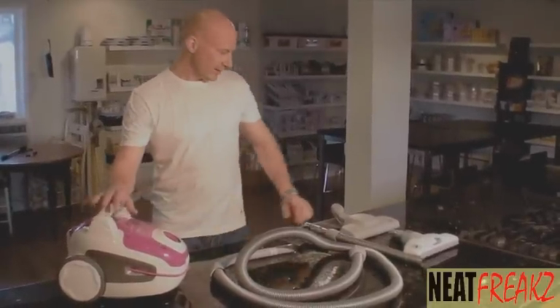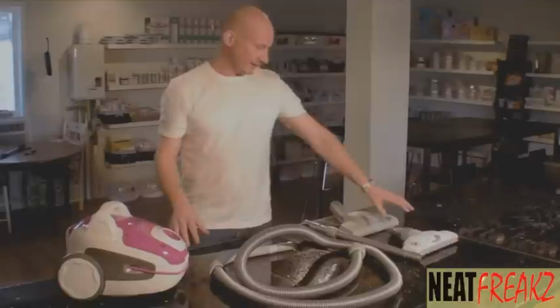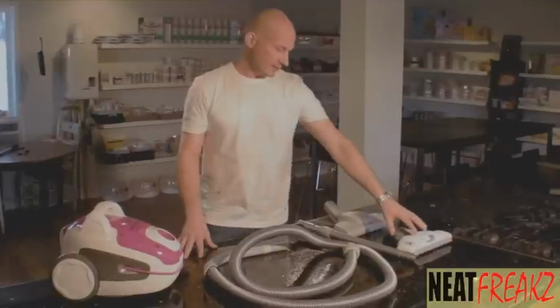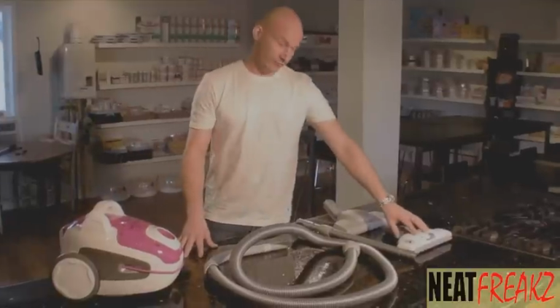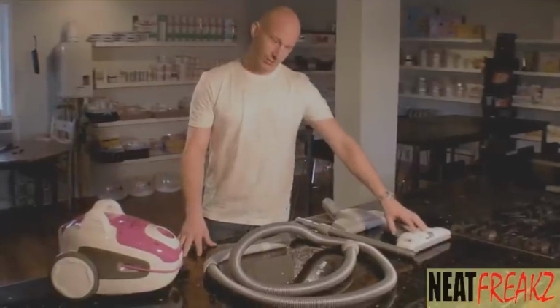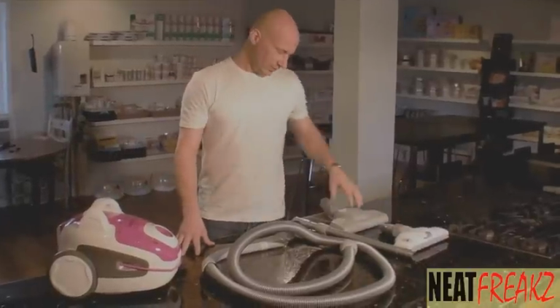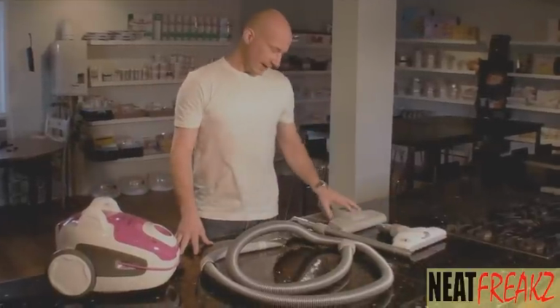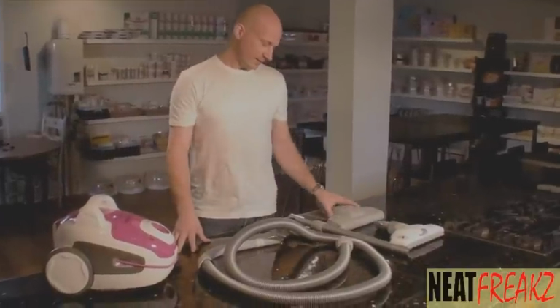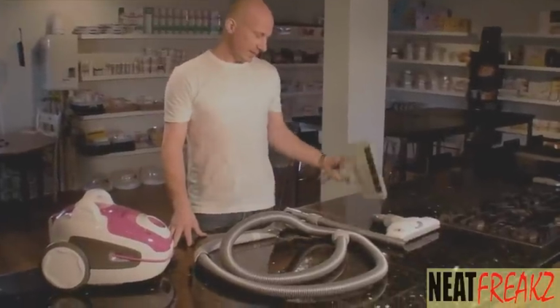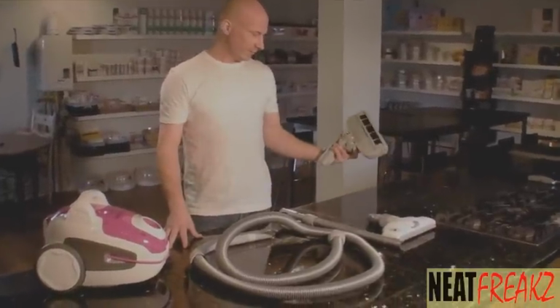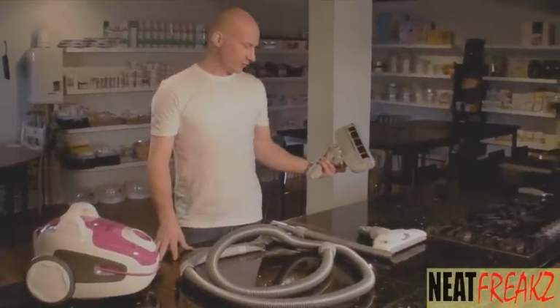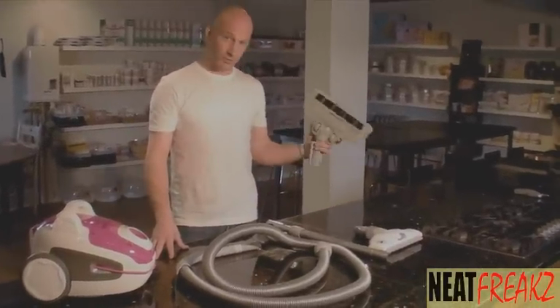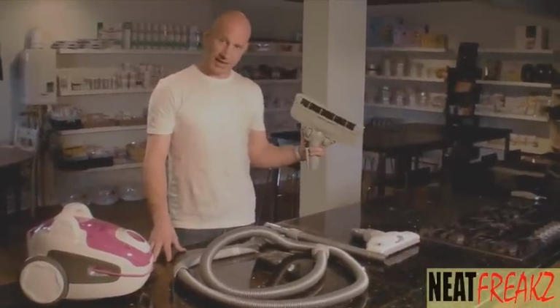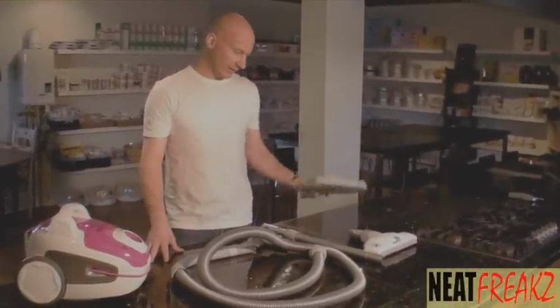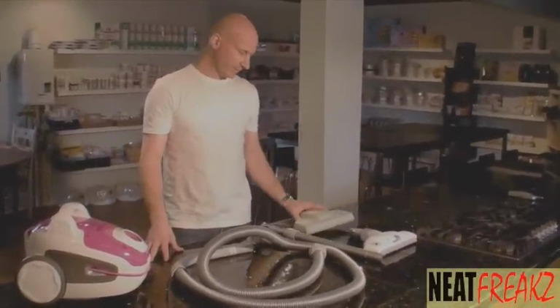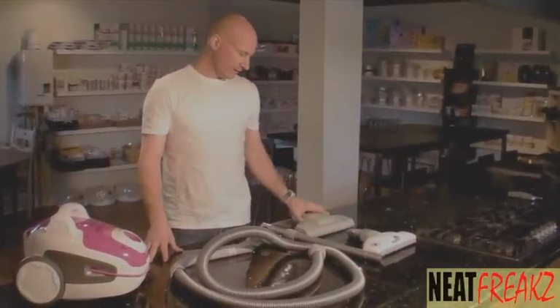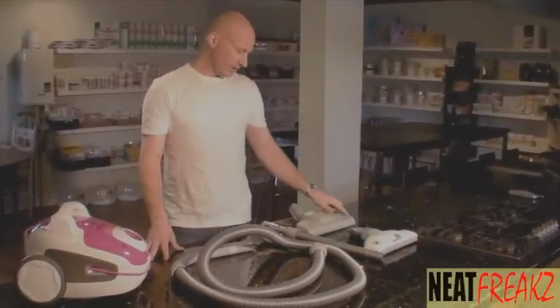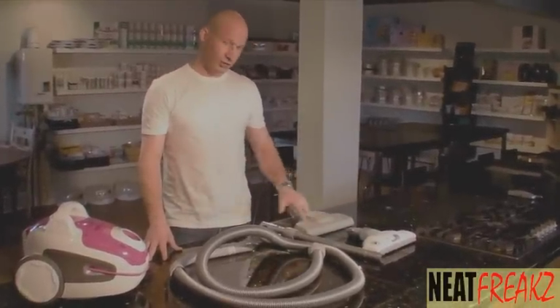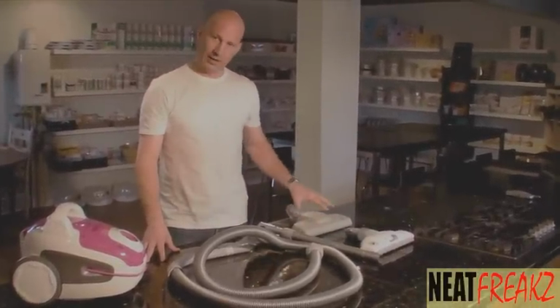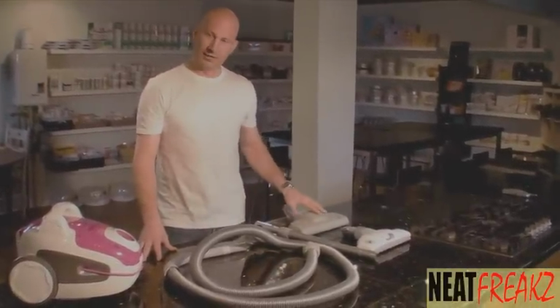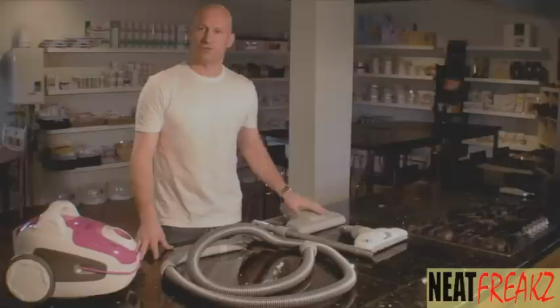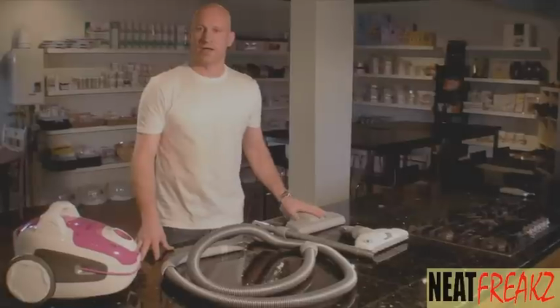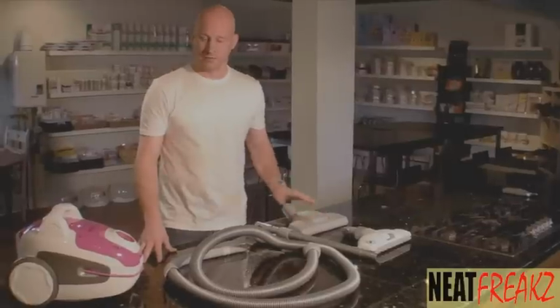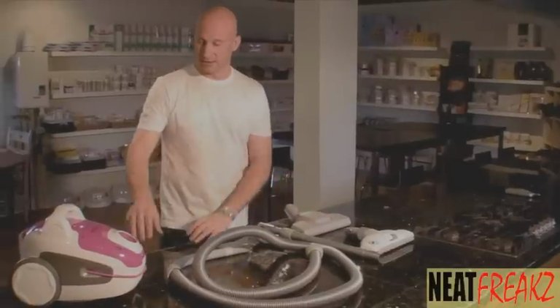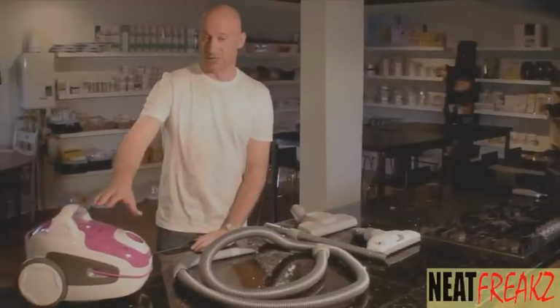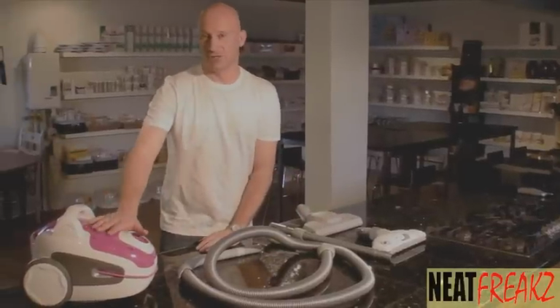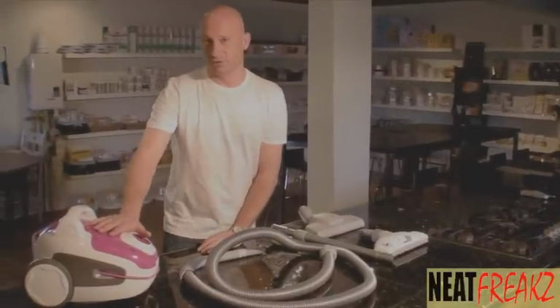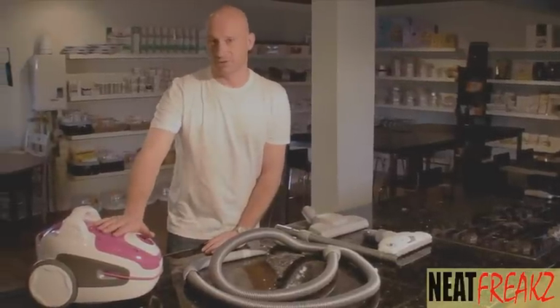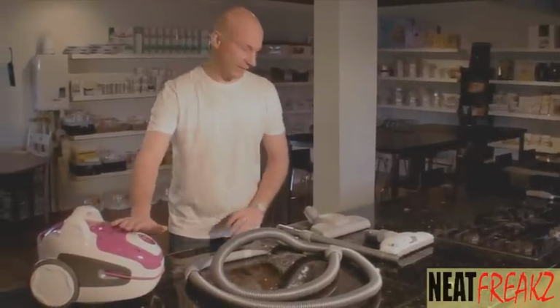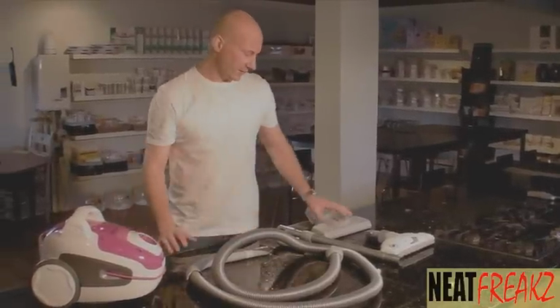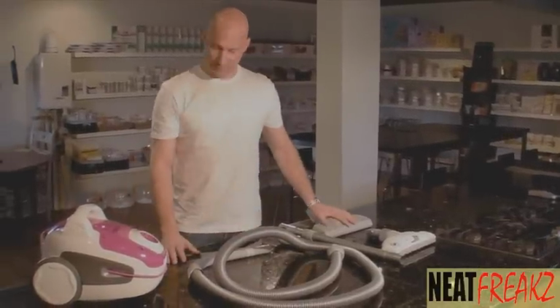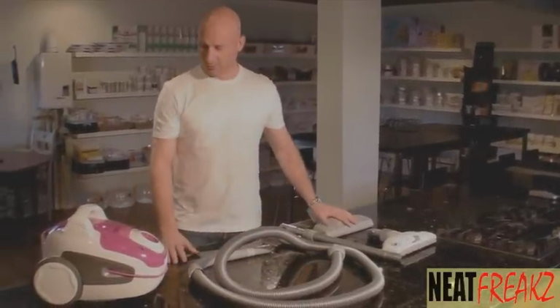It has a rug tool and an area rug tool with an agitator. This is called a turbo head, and it's driven by air. You need a machine that produces a lot of air to make it work.